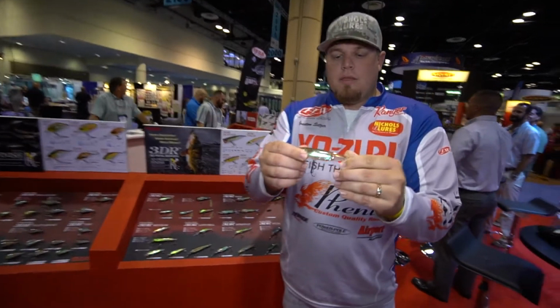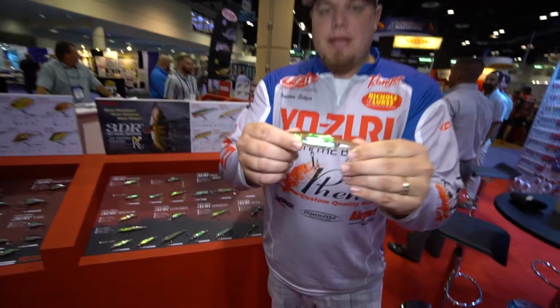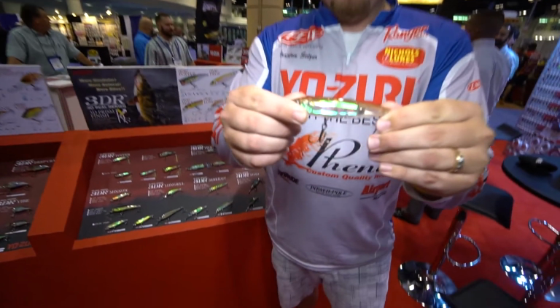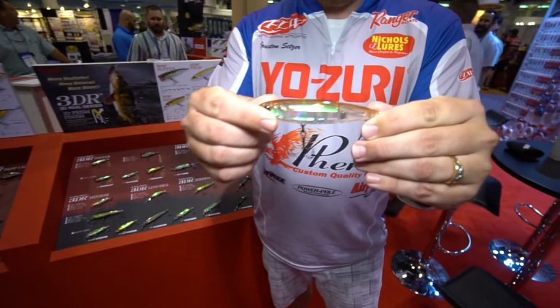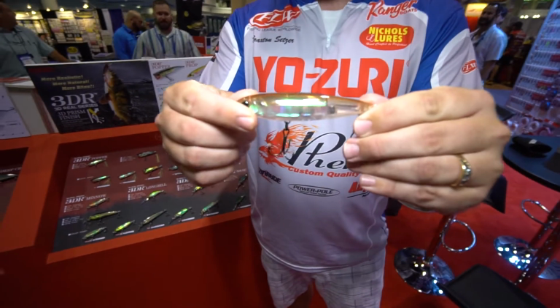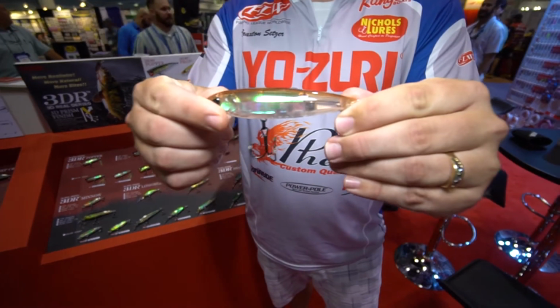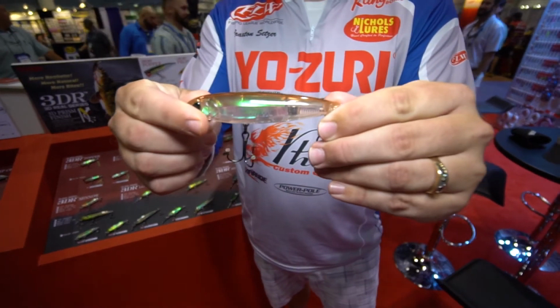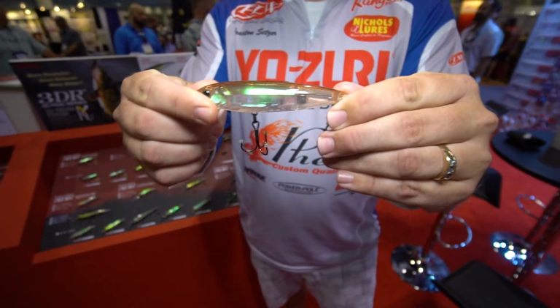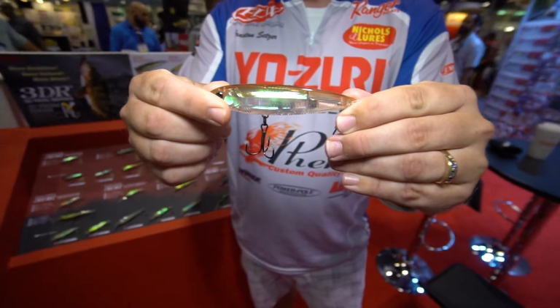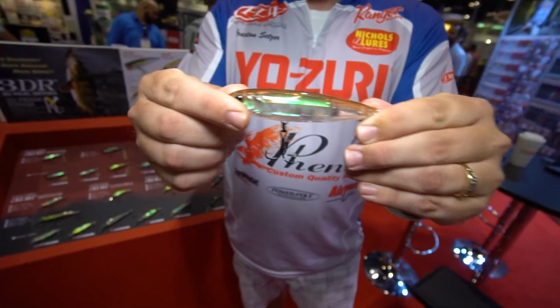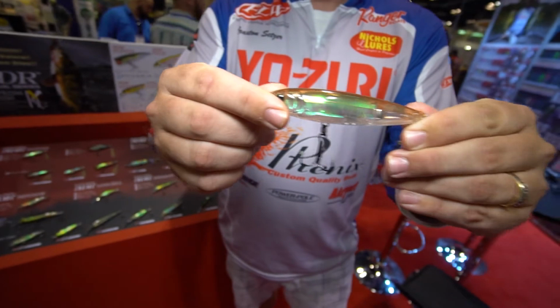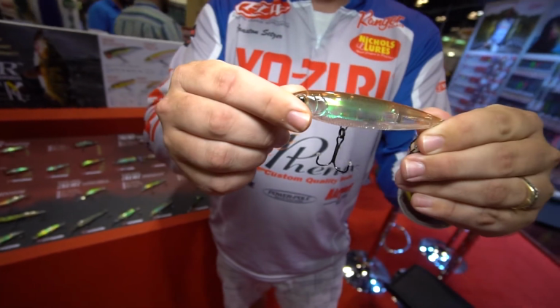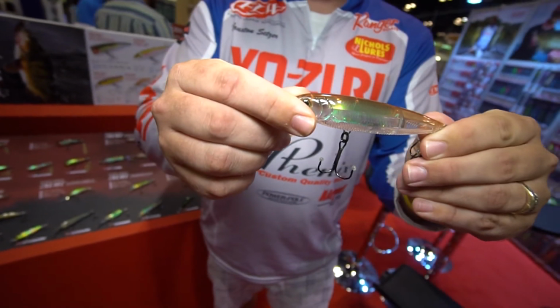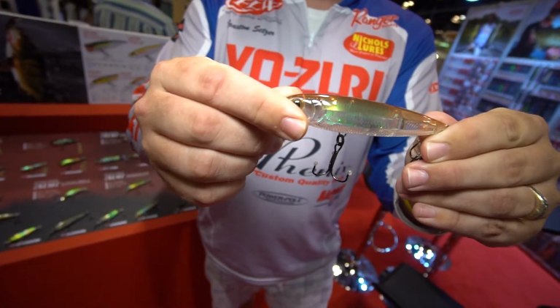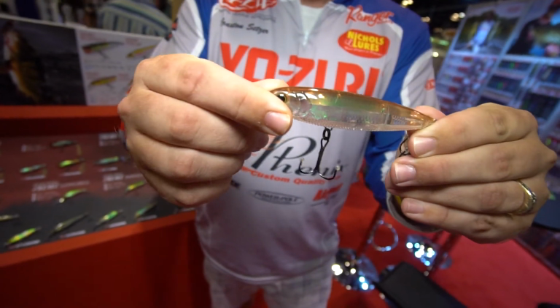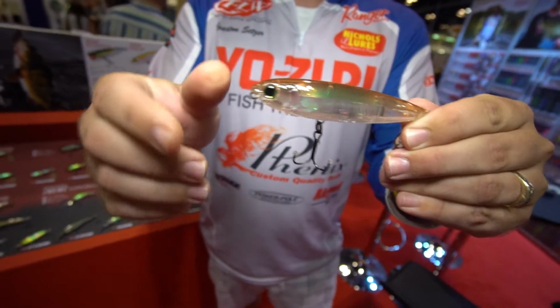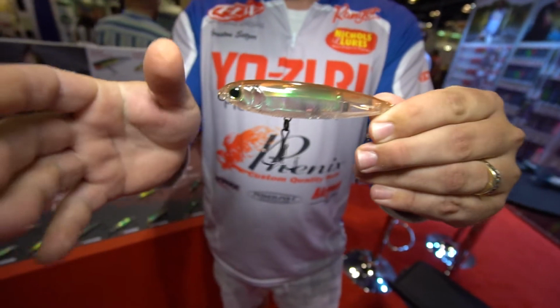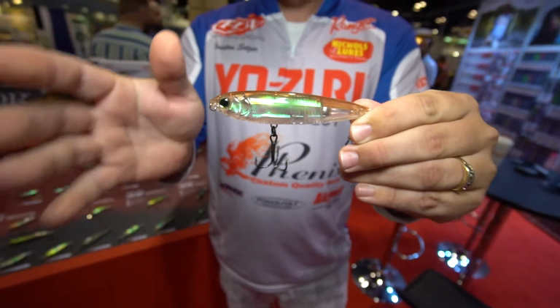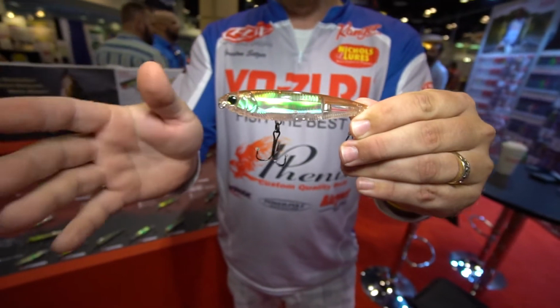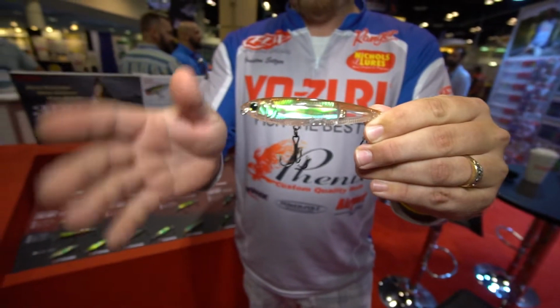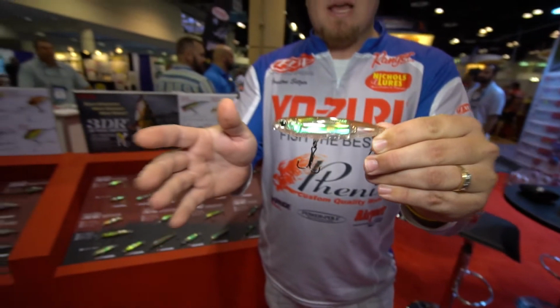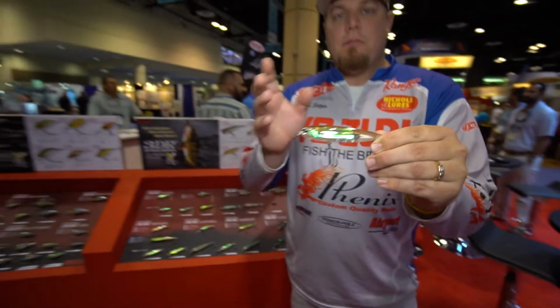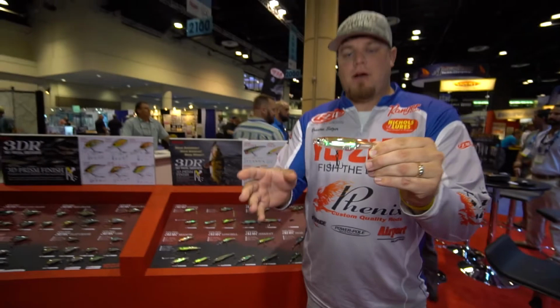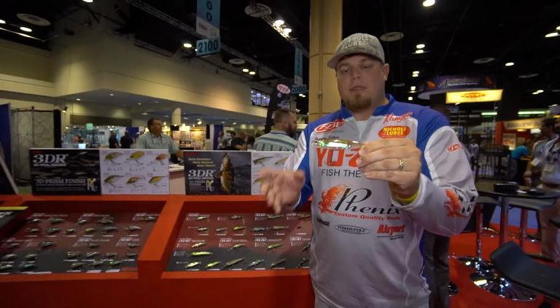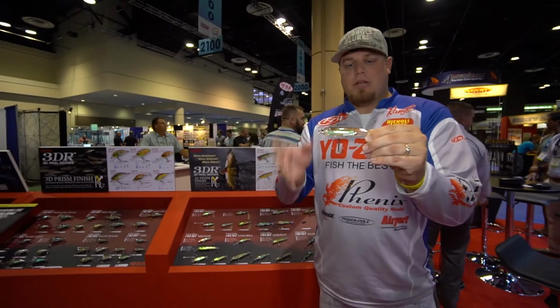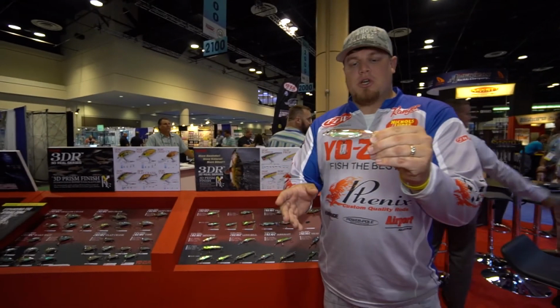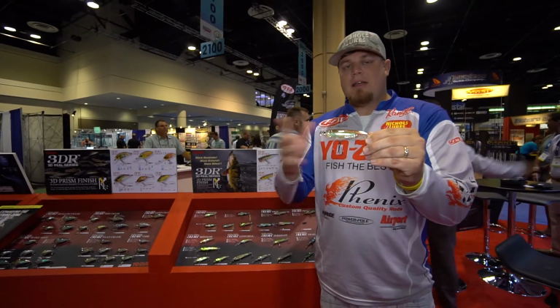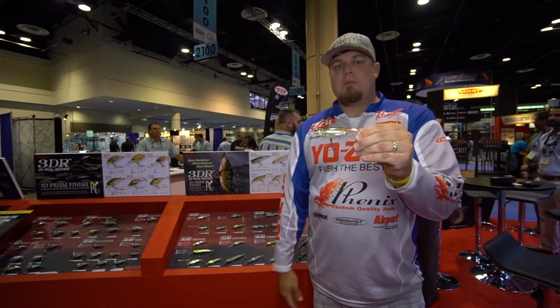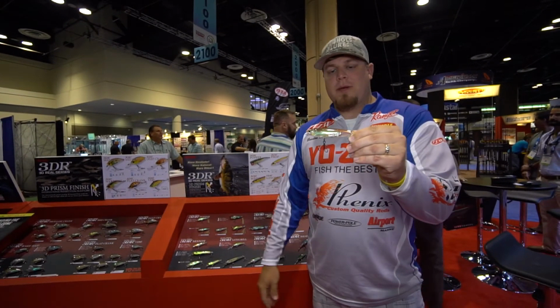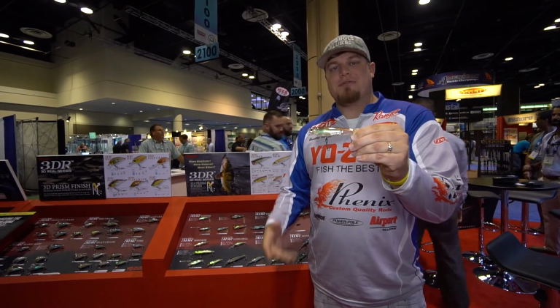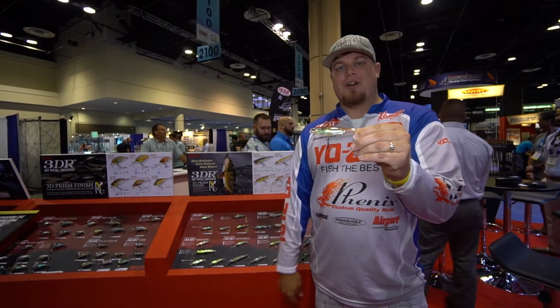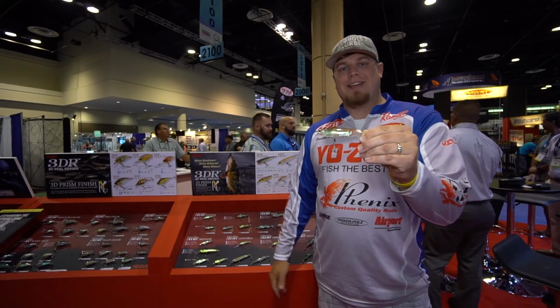These baits are going to be great in pressured situations or really clear water. Super realistic finishes. All the great baits in the 3DB and 3DS — pick them up, give them a try. If you need more information, you can find that online. Thank you.